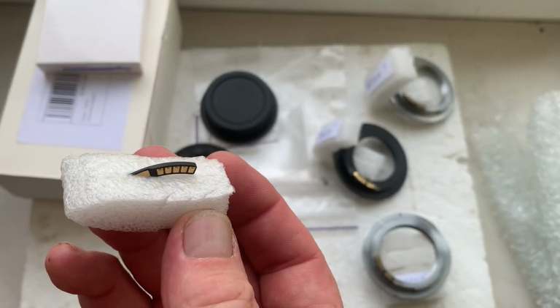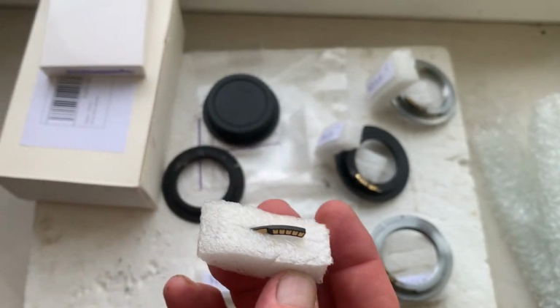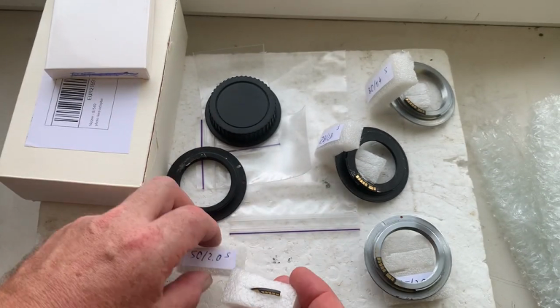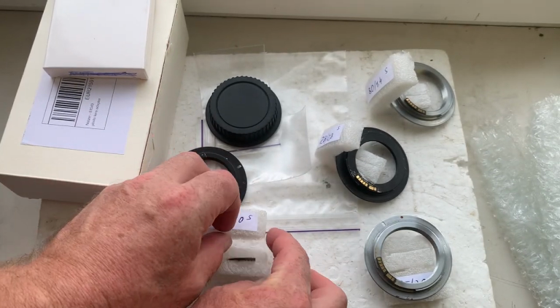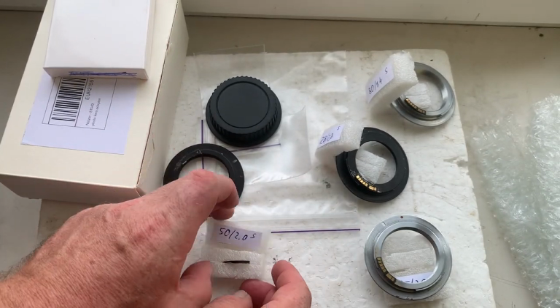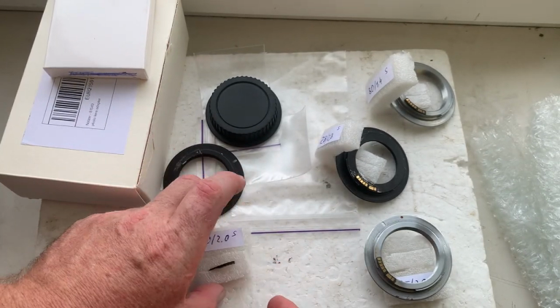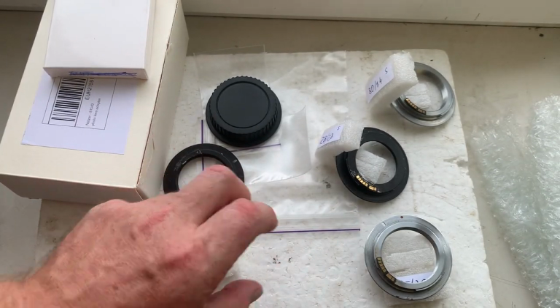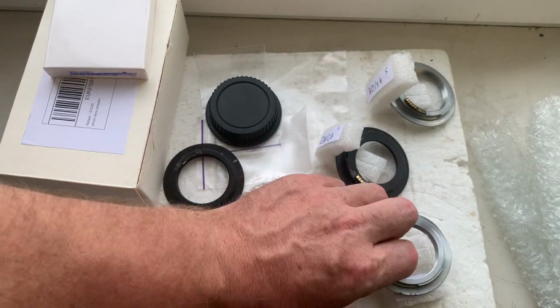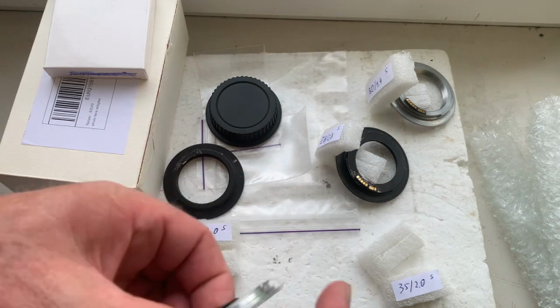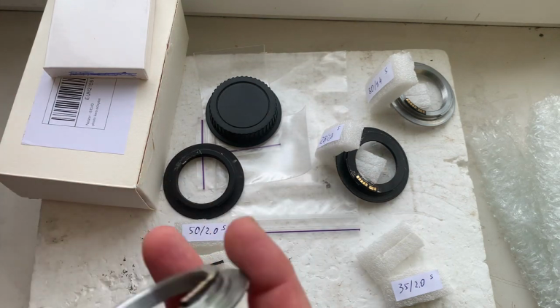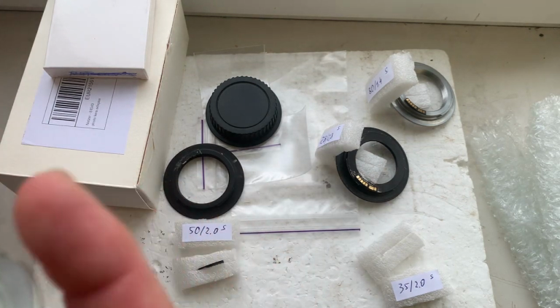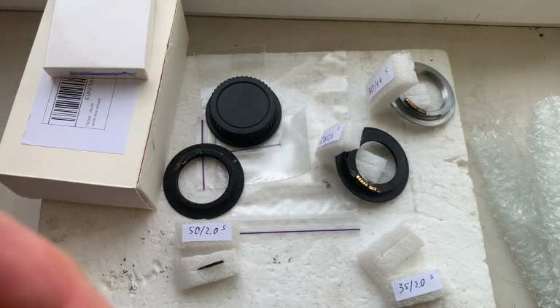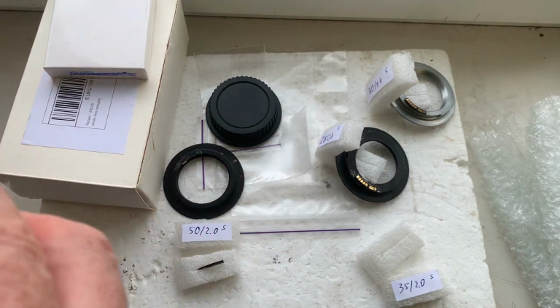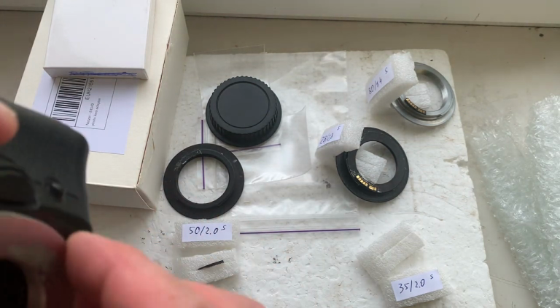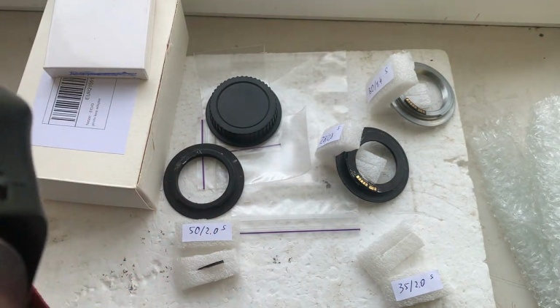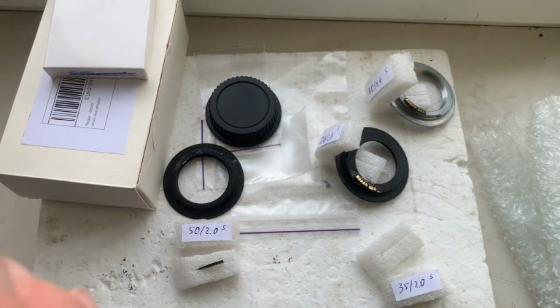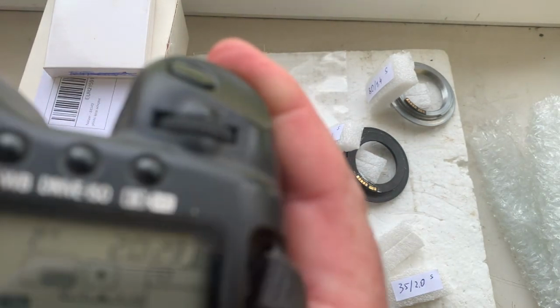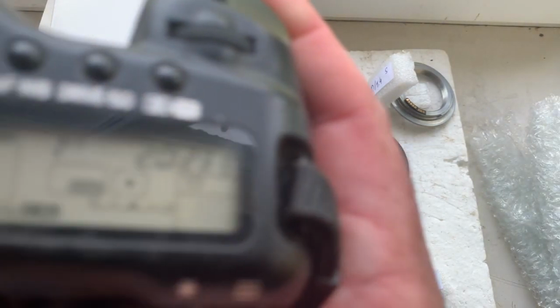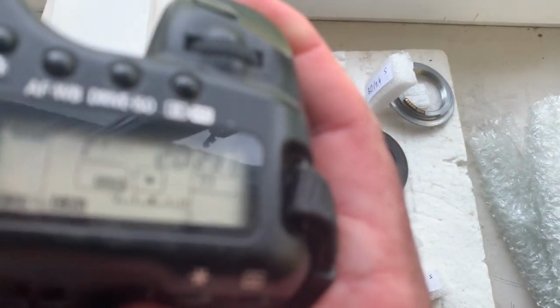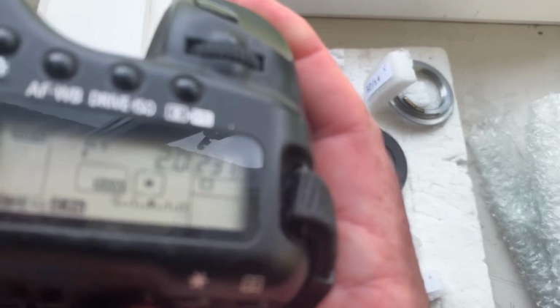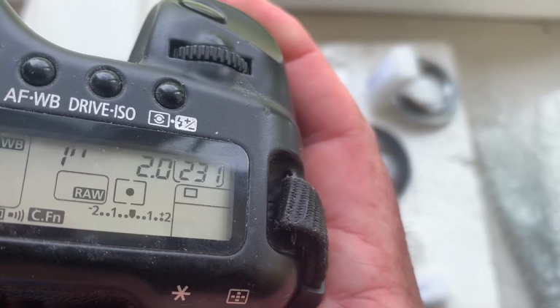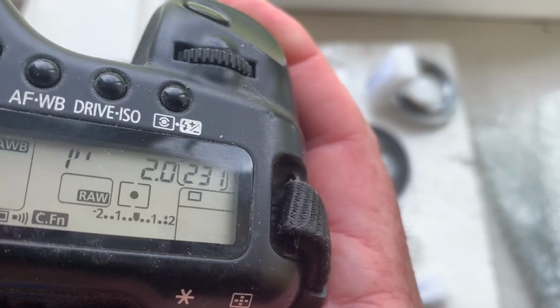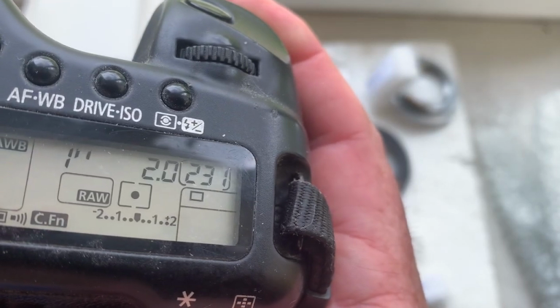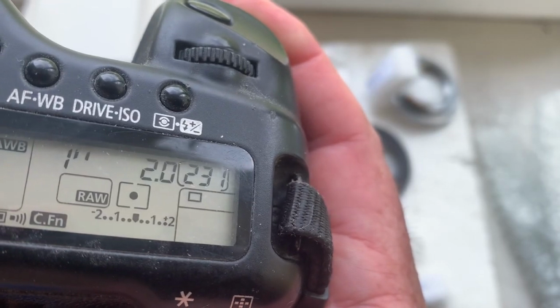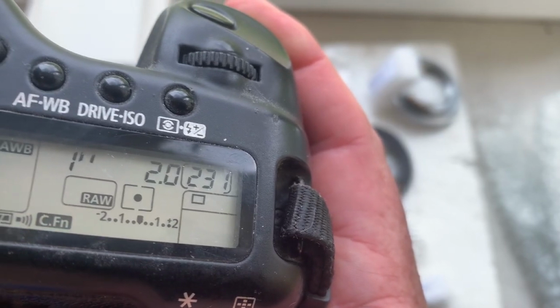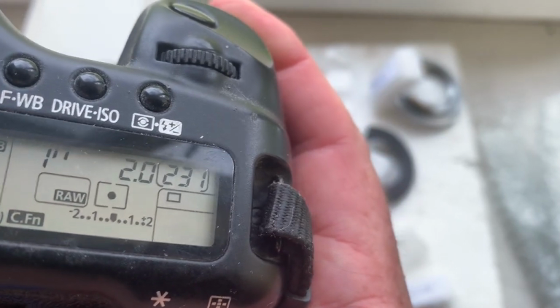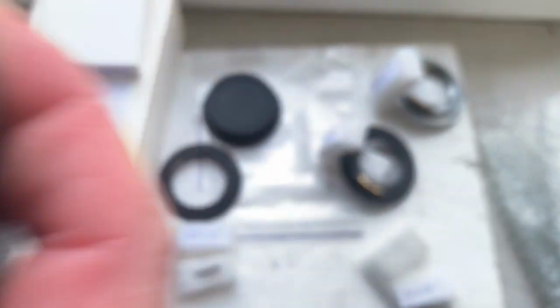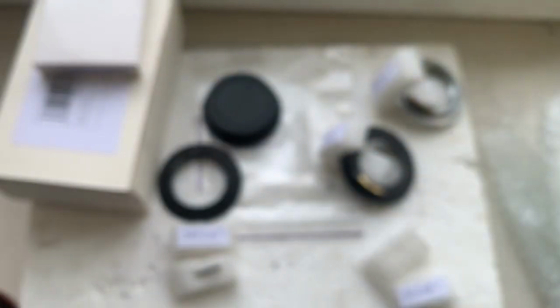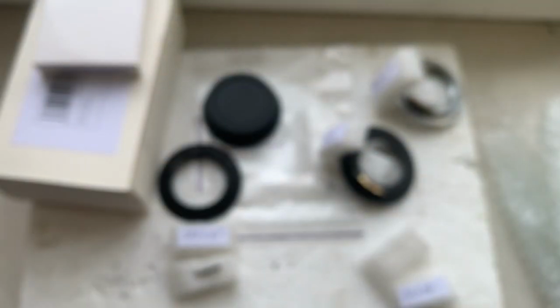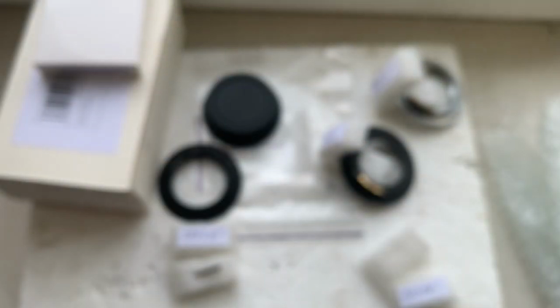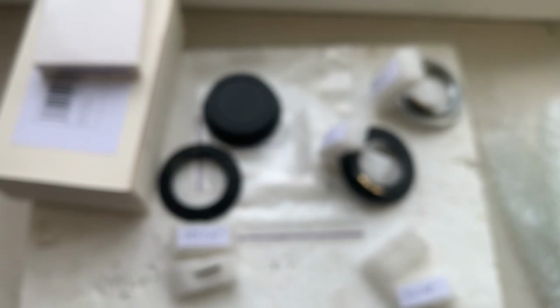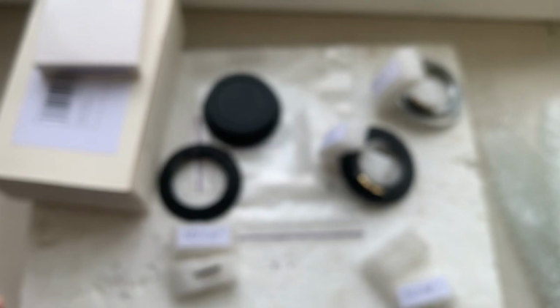Chip number two: focal length is 35mm, aperture 2.0, focus trap mode is off.